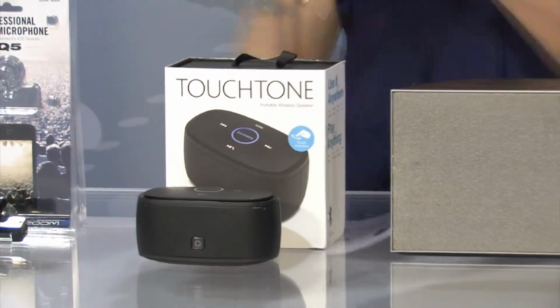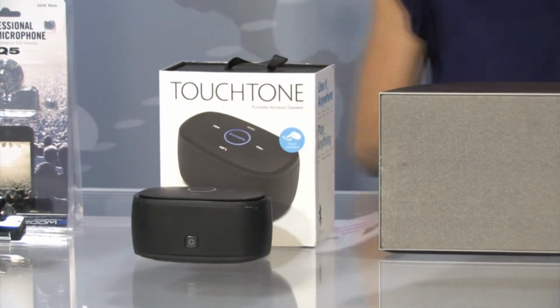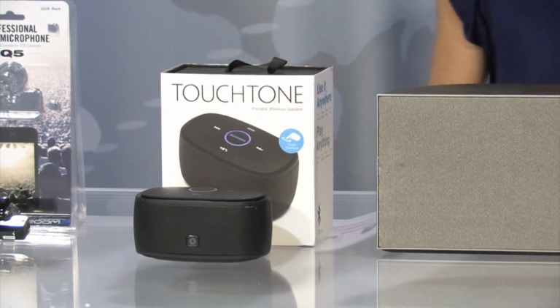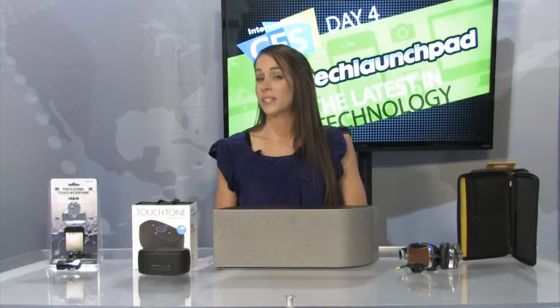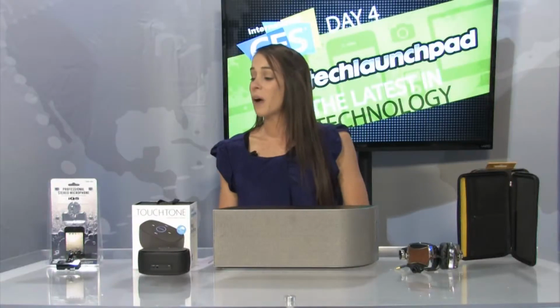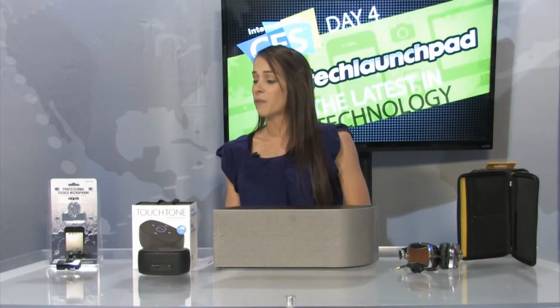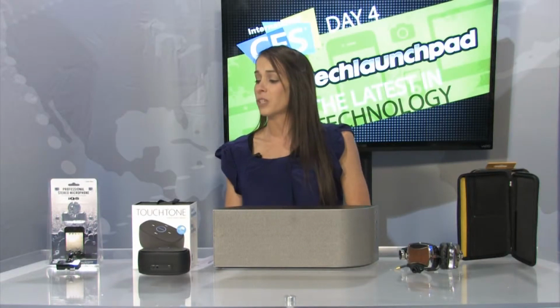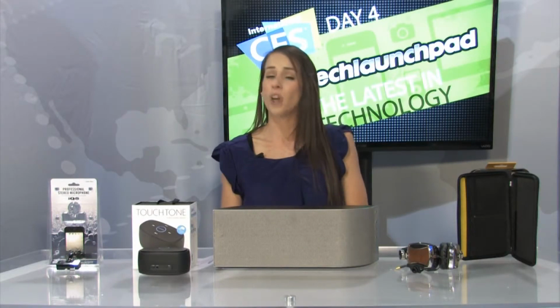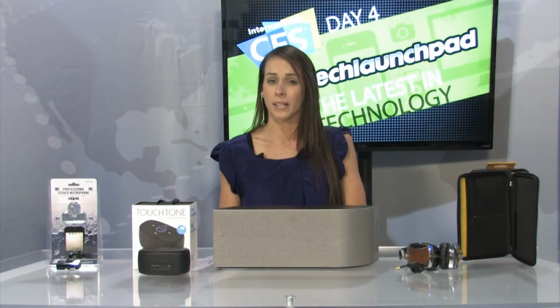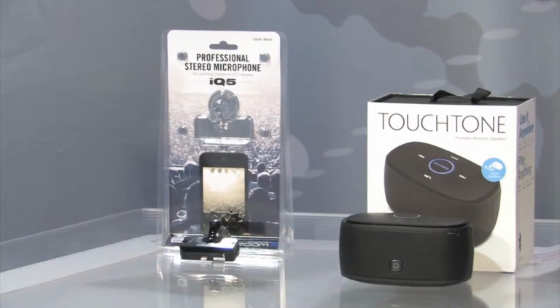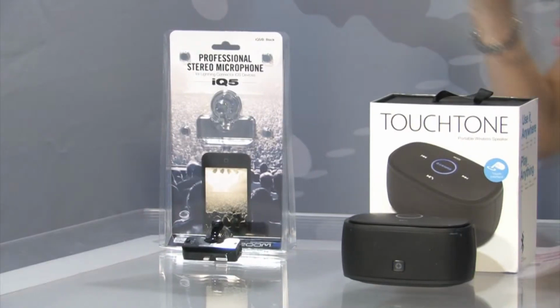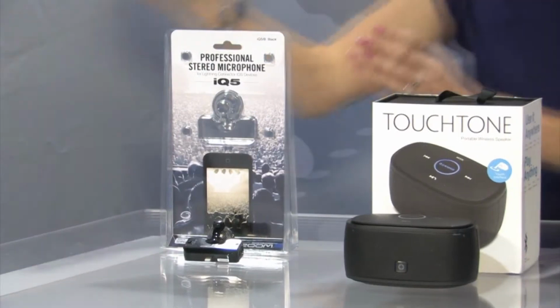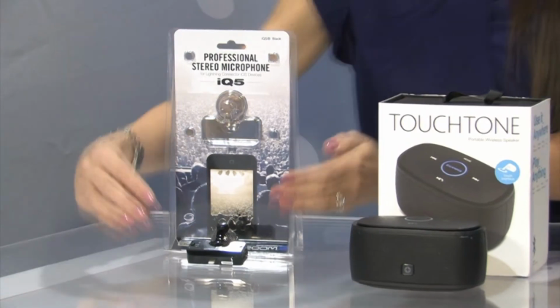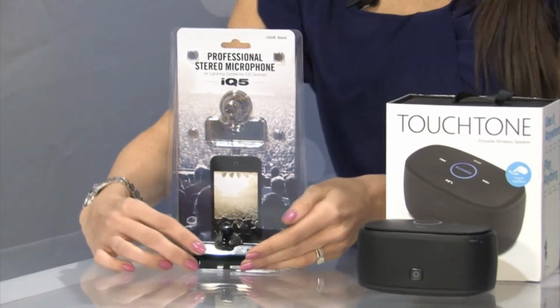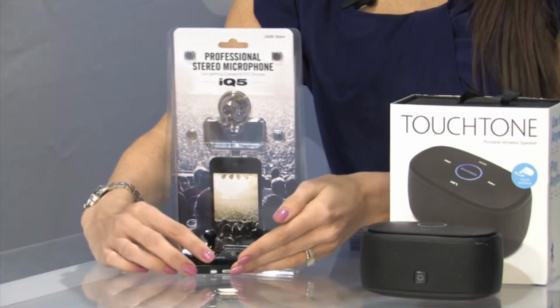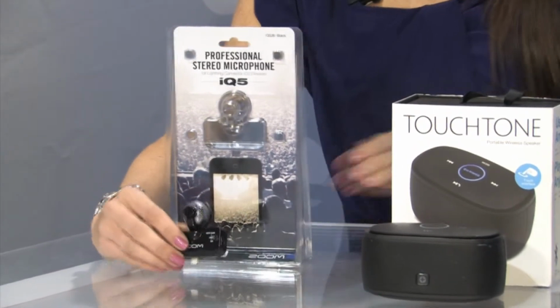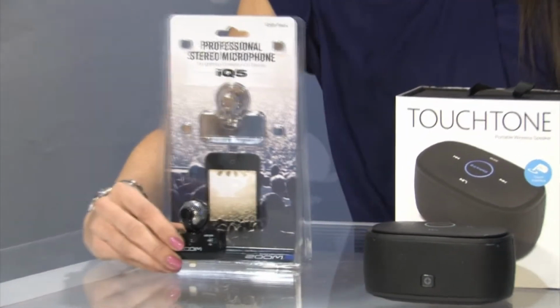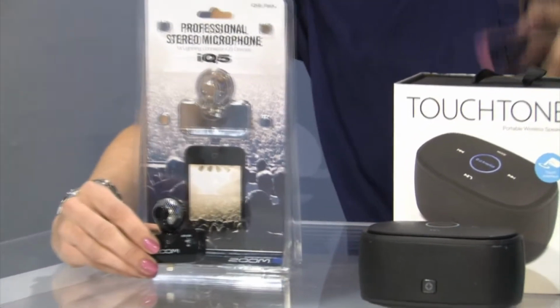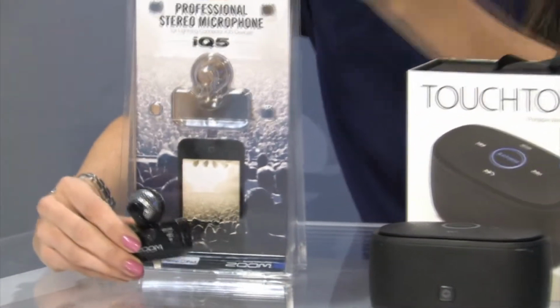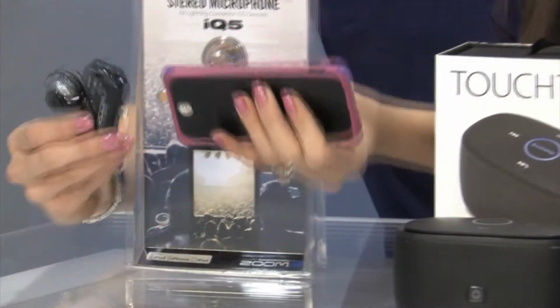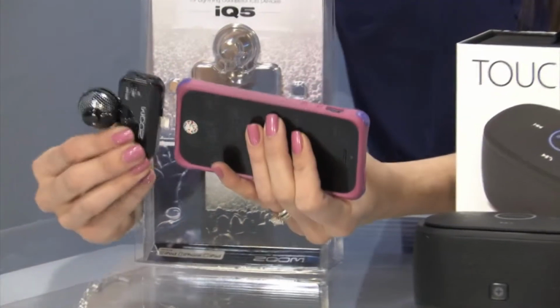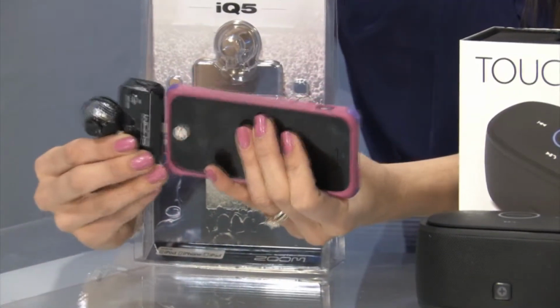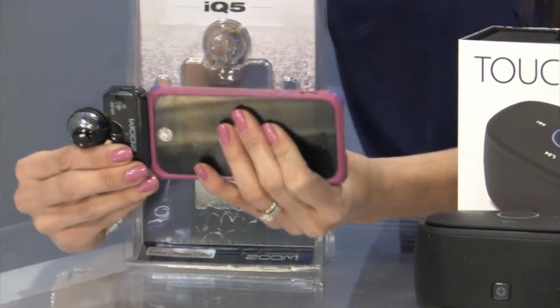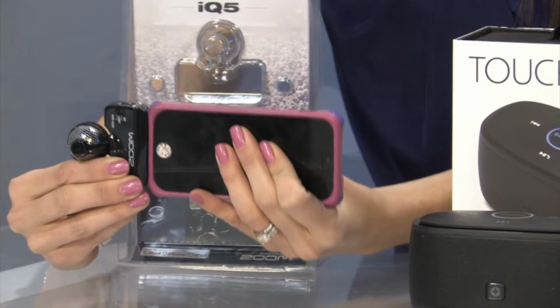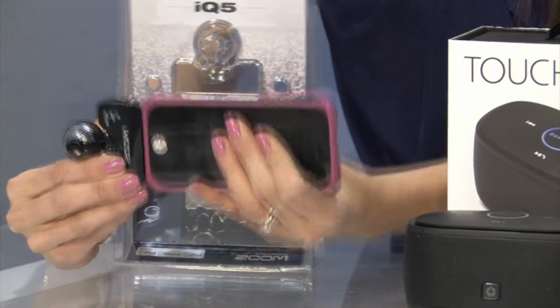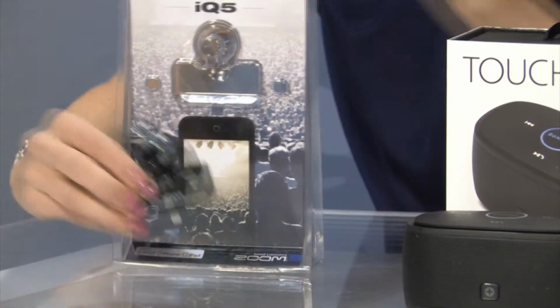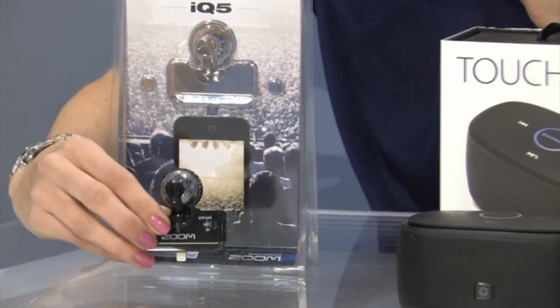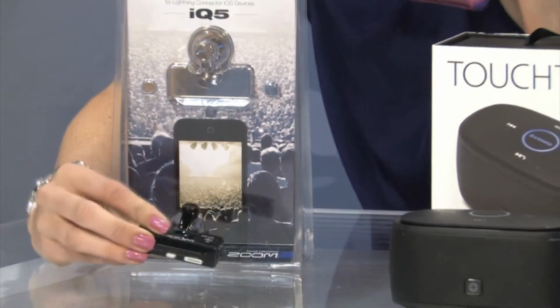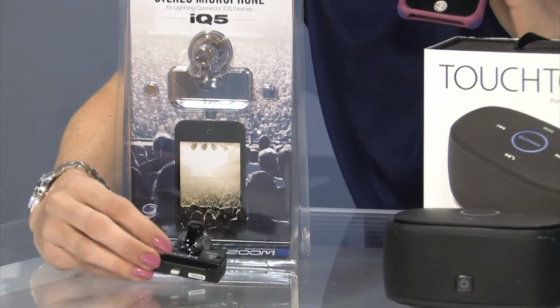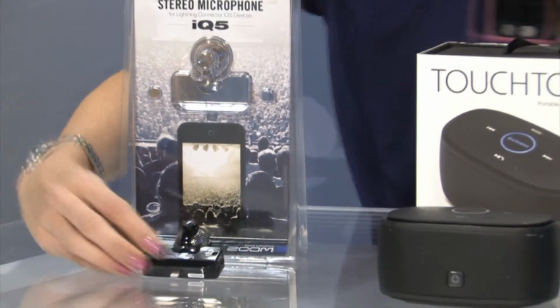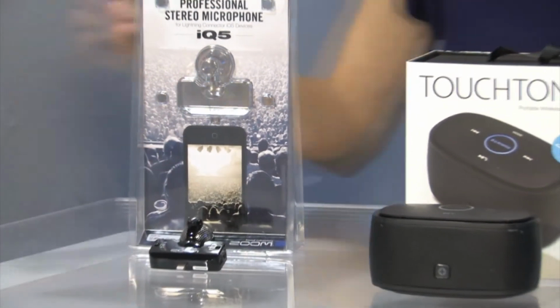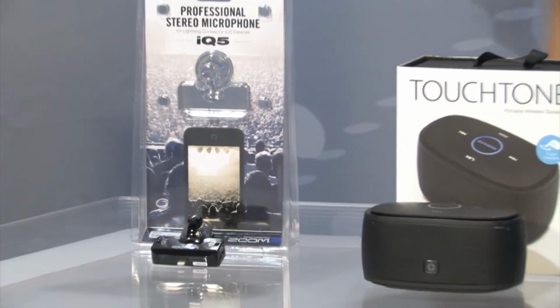And then last up from Zoom, this is their new iQ5, which I was so impressed by because it actually plugs right into your iPhone 5 with the lightning adapter and then turns it into a stereo microphone. So if you want to do audio or video recording, you're going to get great sound with that.